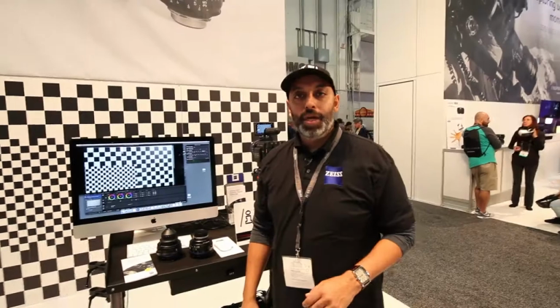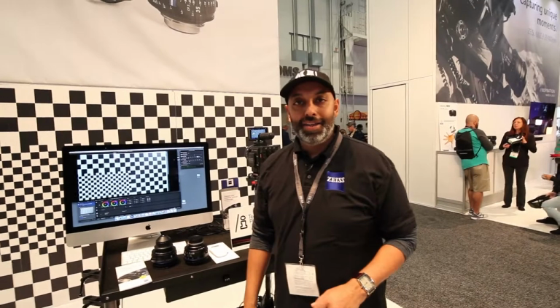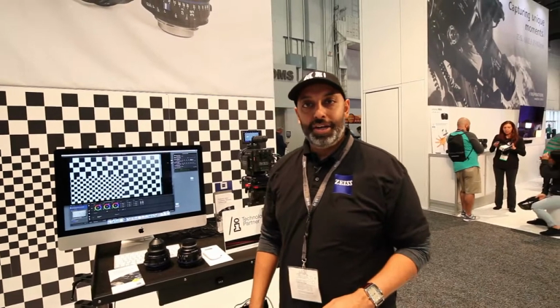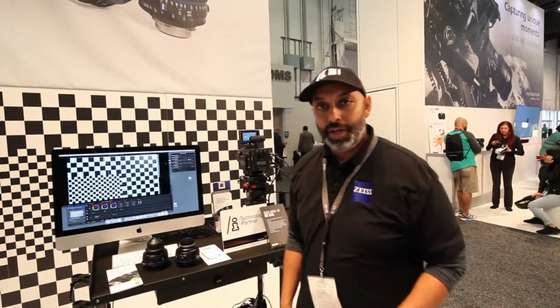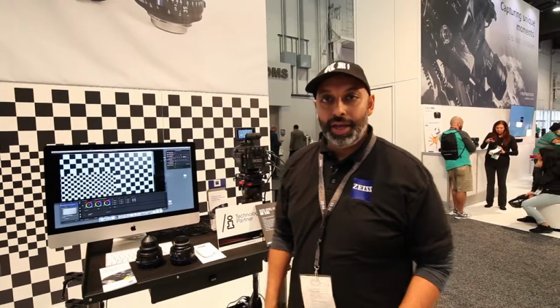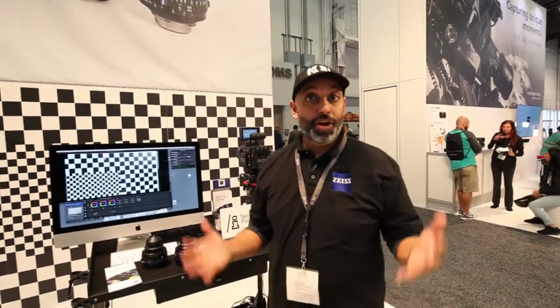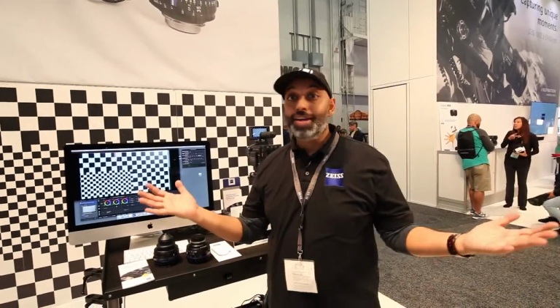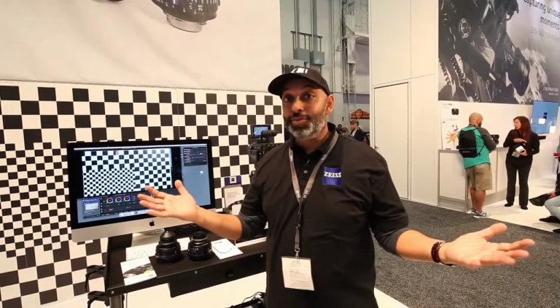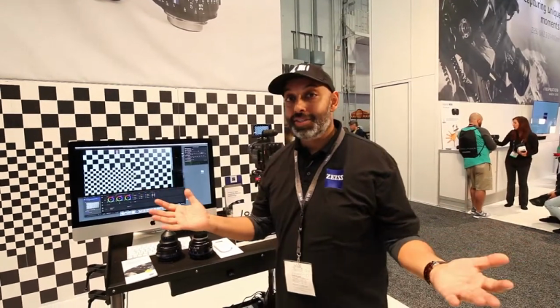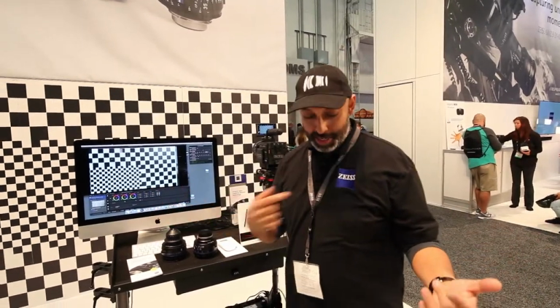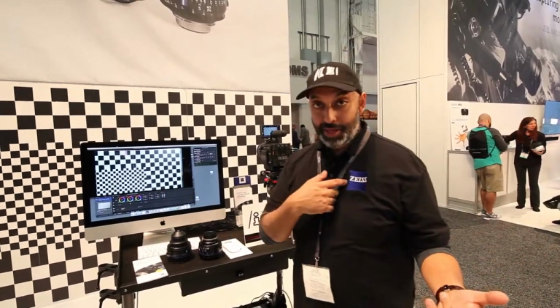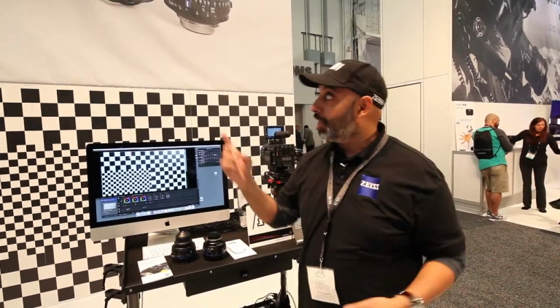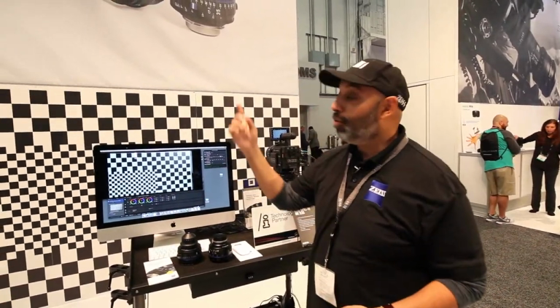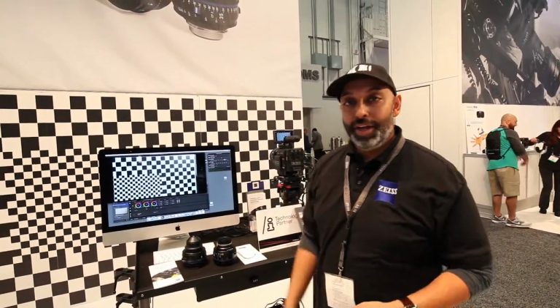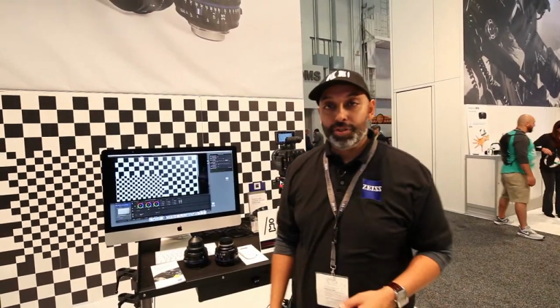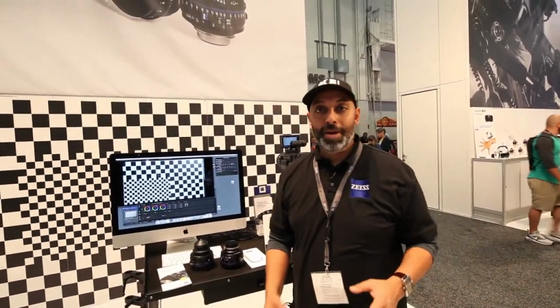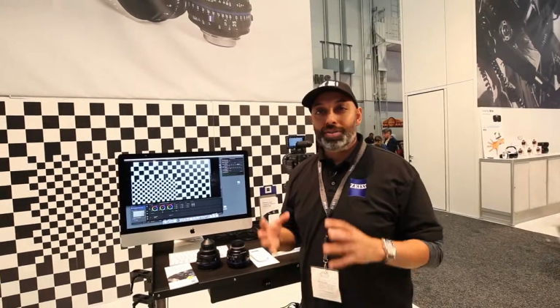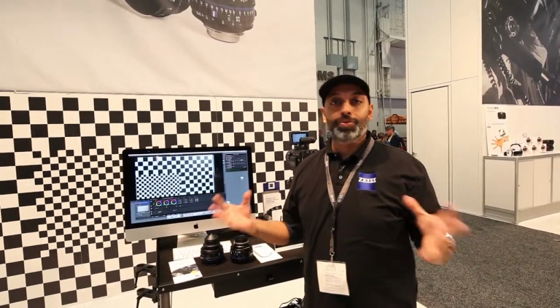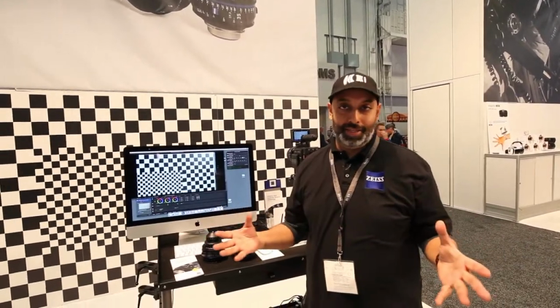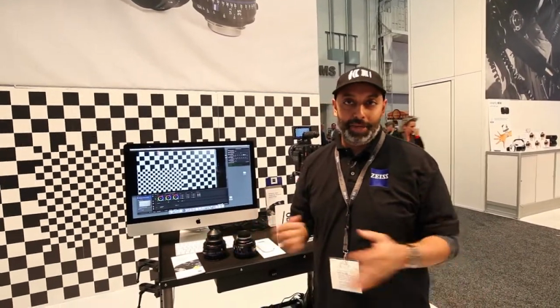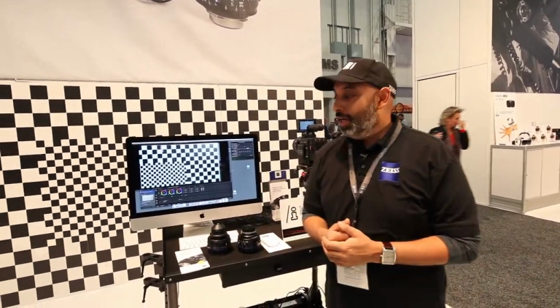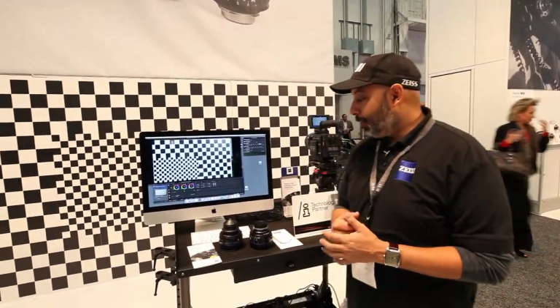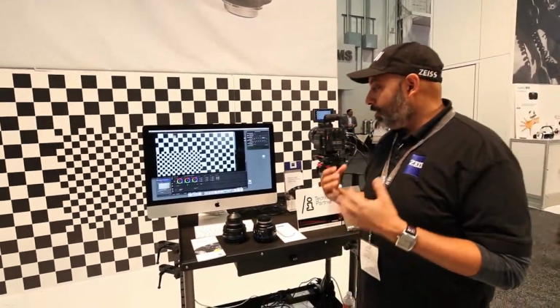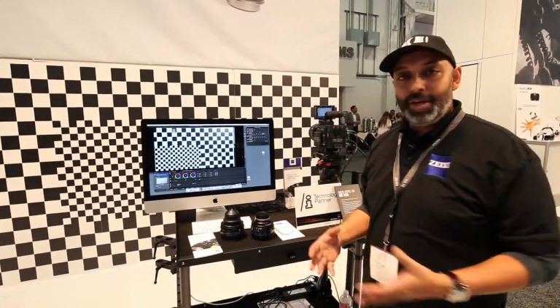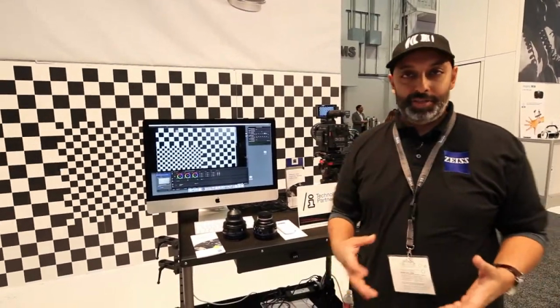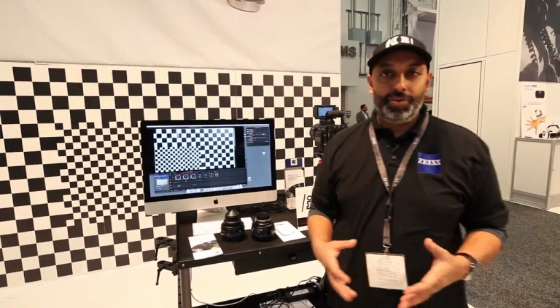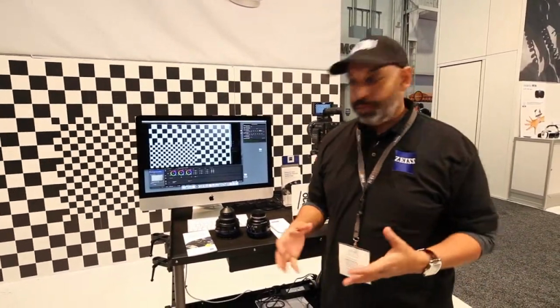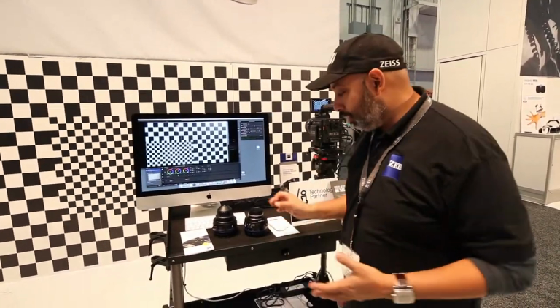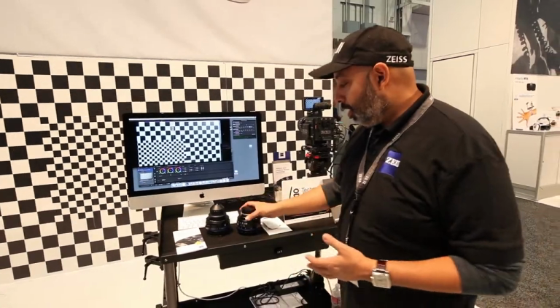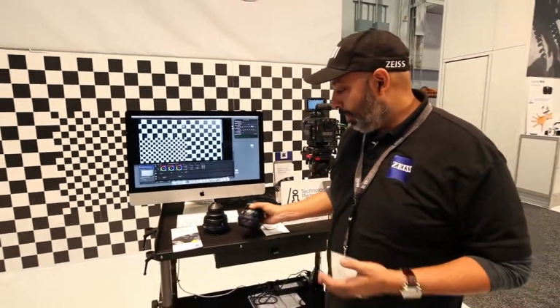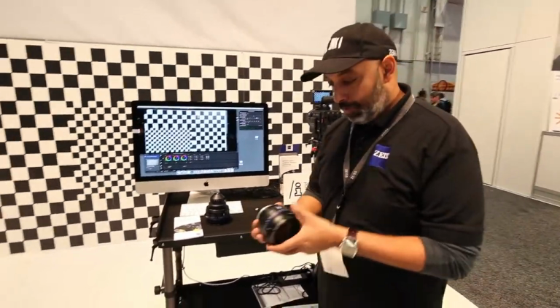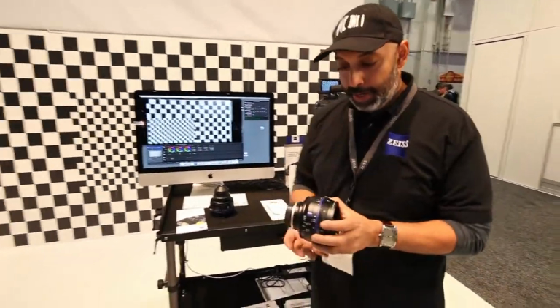Hi, this is Nahal Patel and we are at NAB 2017 in the Zeiss booth. We're talking about CP3 lenses today because there's been a lot of big buzz about them. Here's one of them right now.